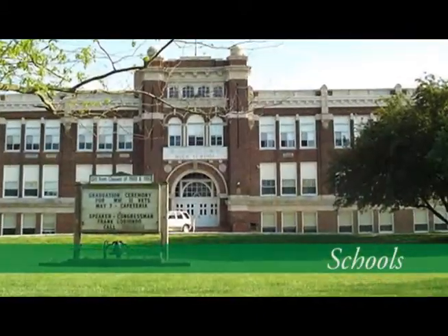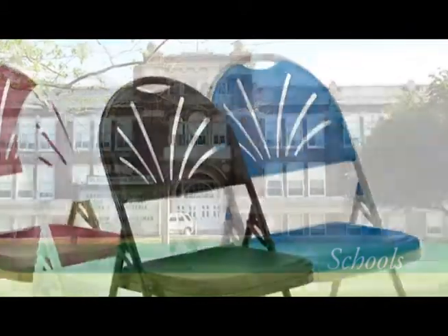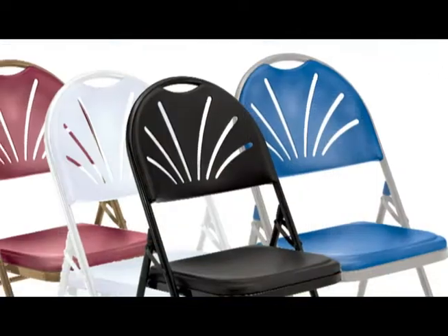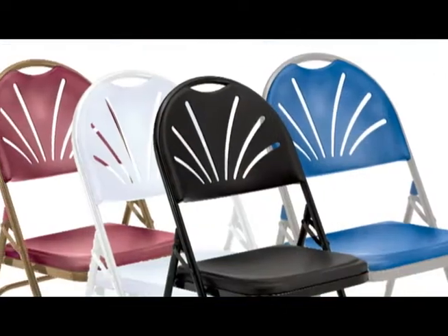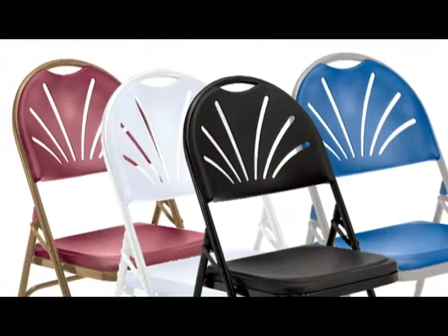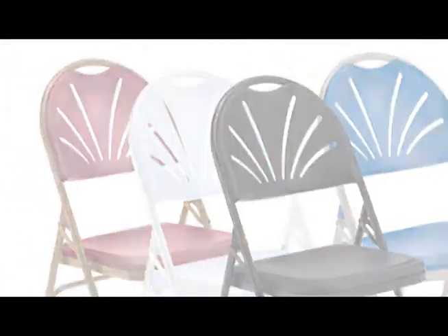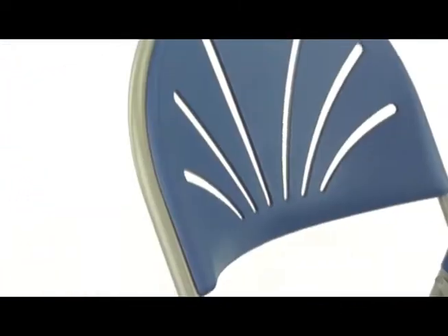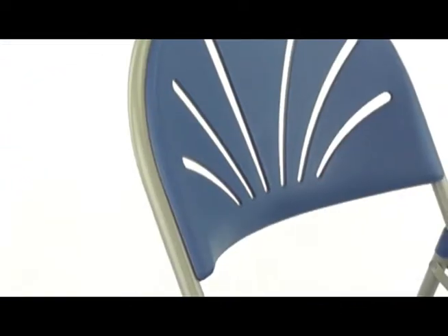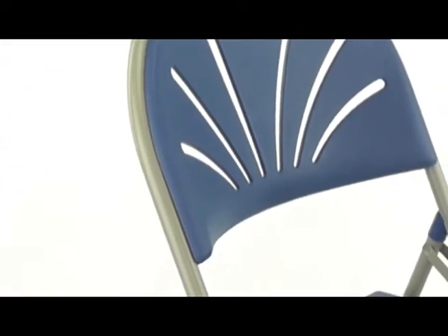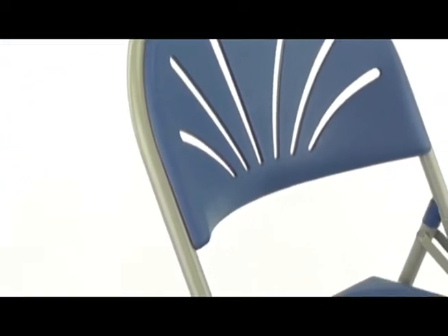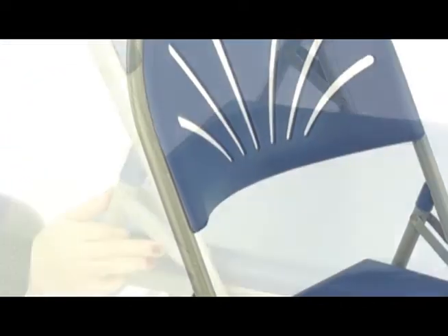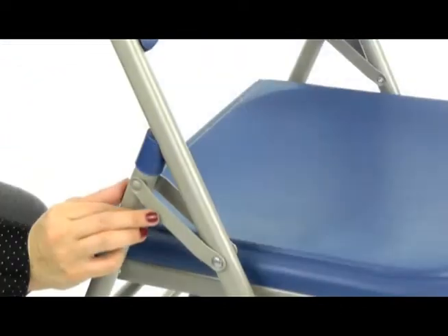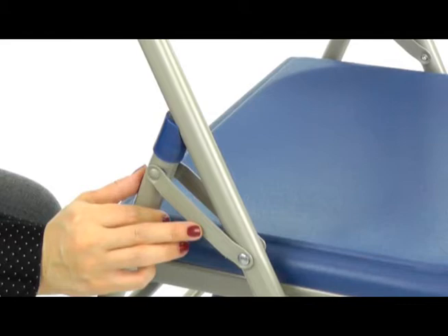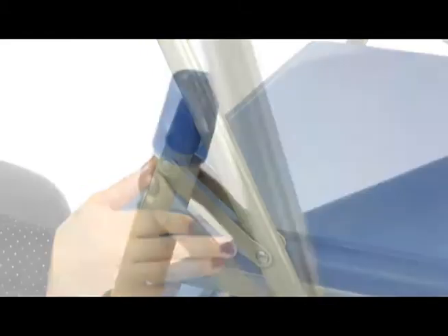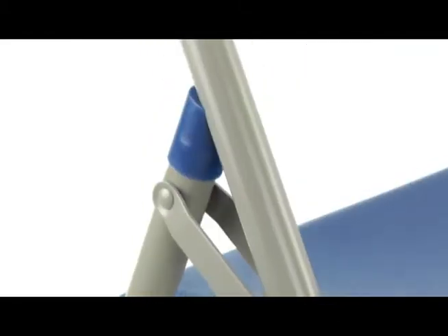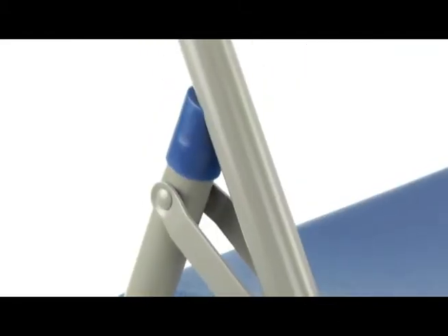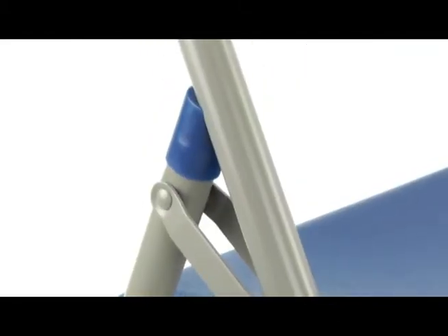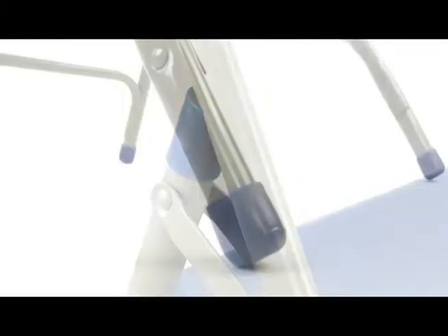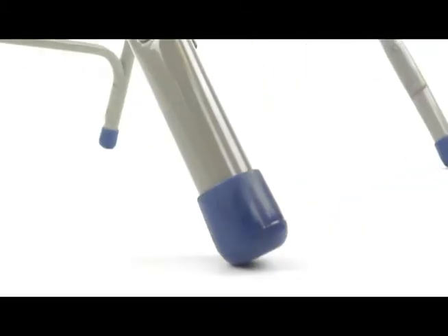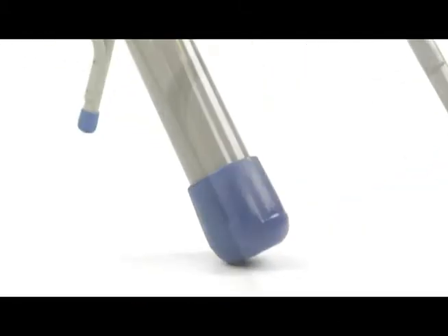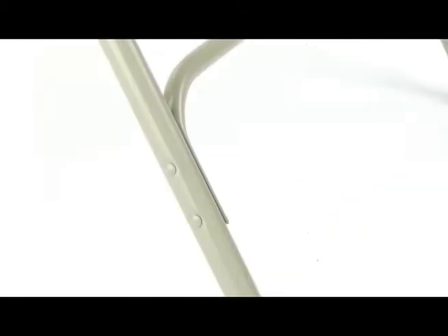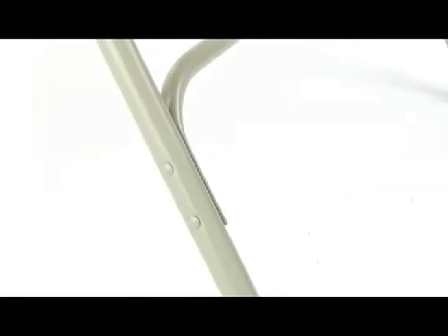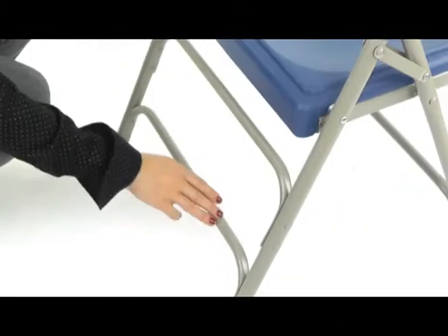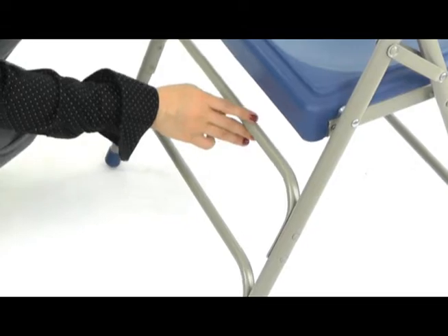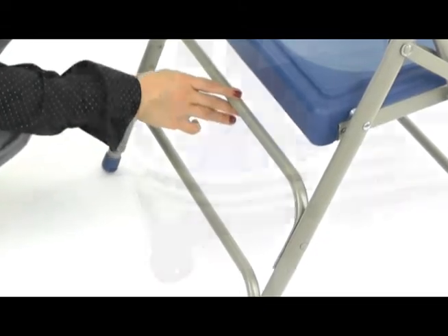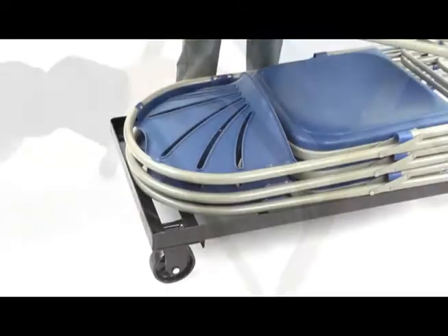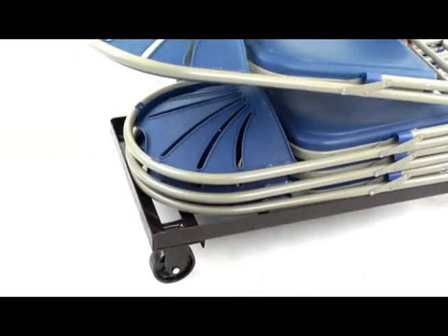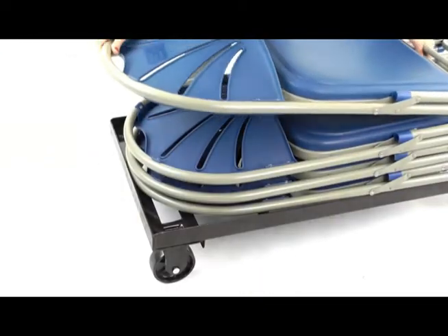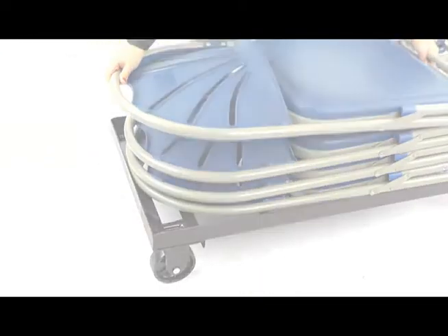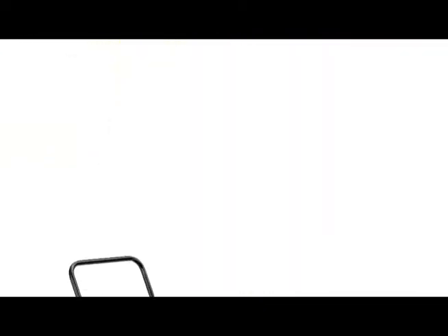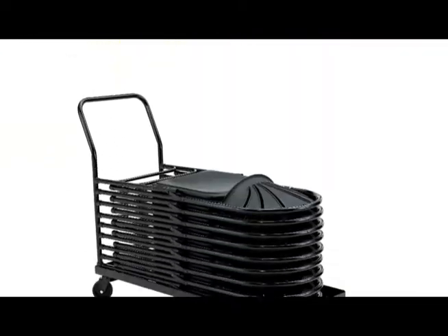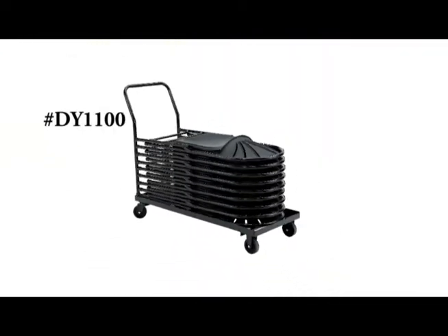Available in four best-selling colors, the Series 1100 features an 18-gauge frame, double hinges, V-tip stability plugs, oversized glides, three double riveted U-braces, and is stackable up to 26 high on our DY 1100 dolly.